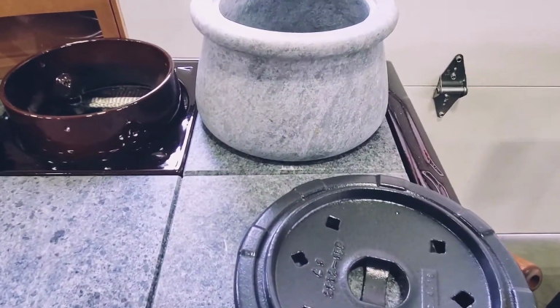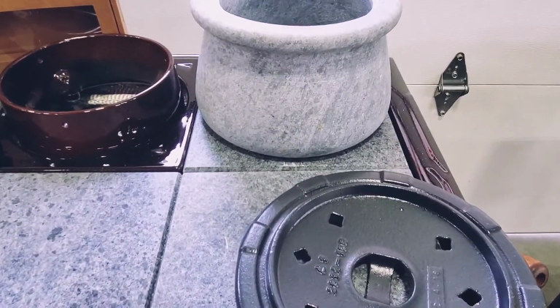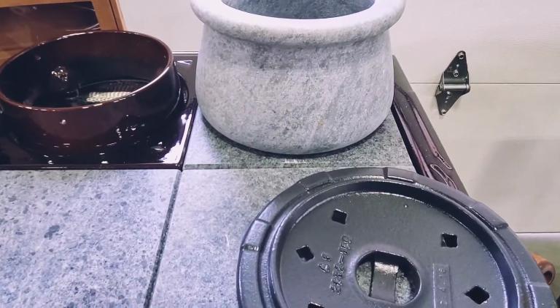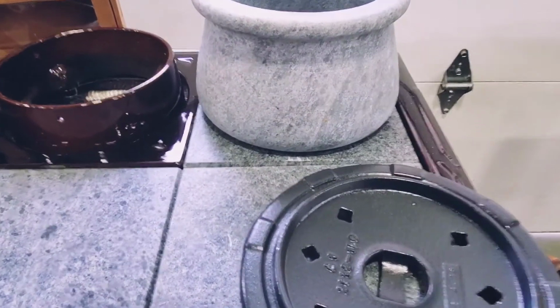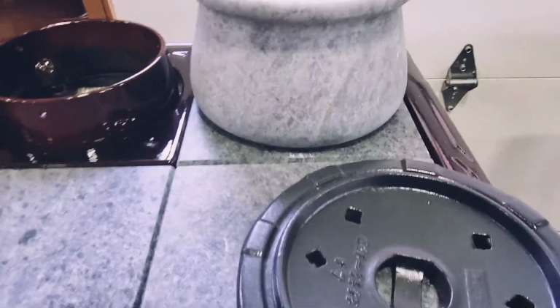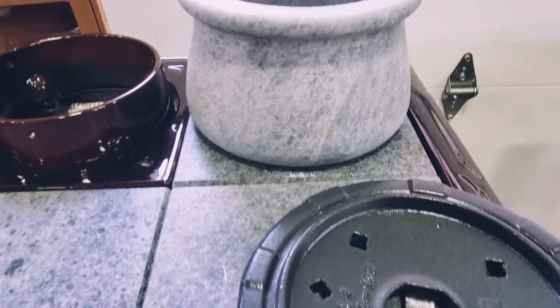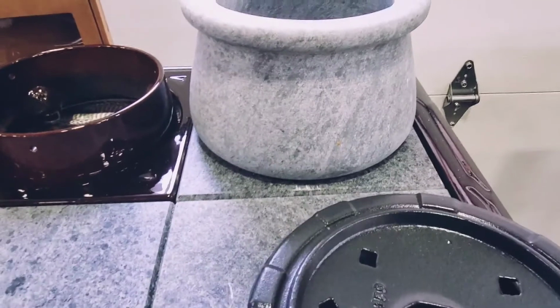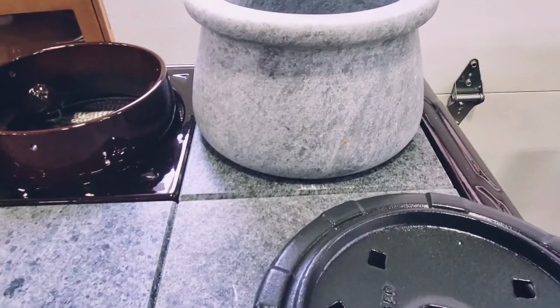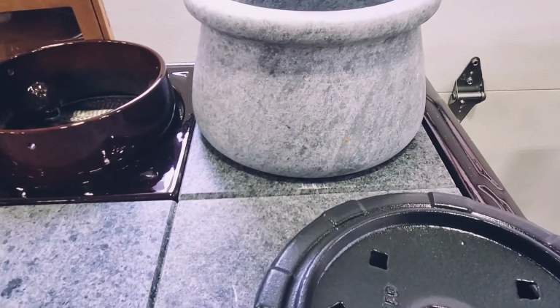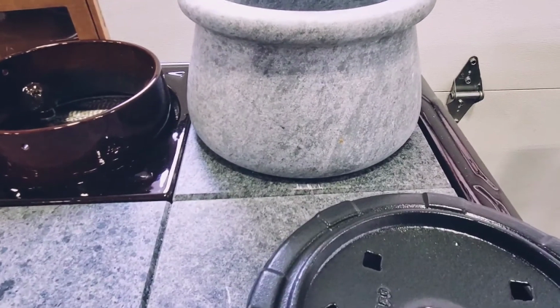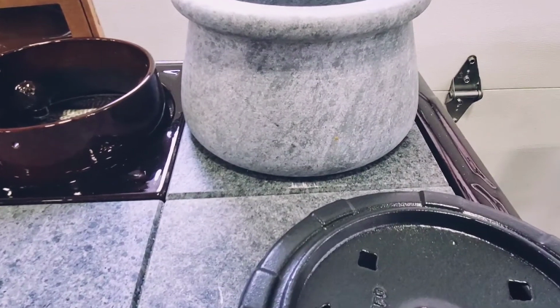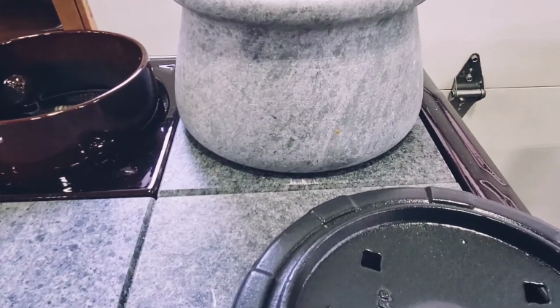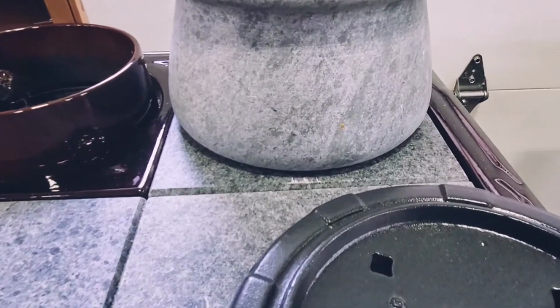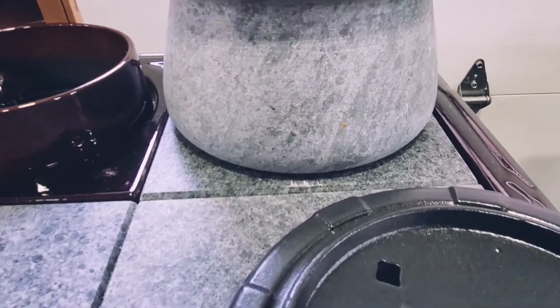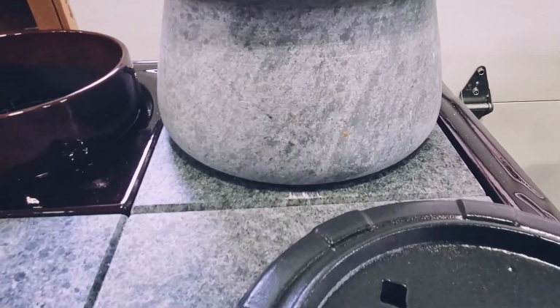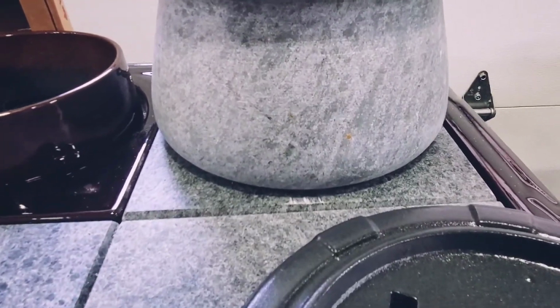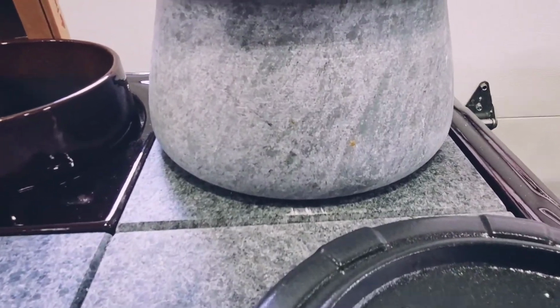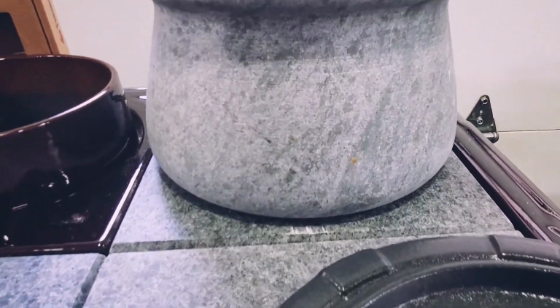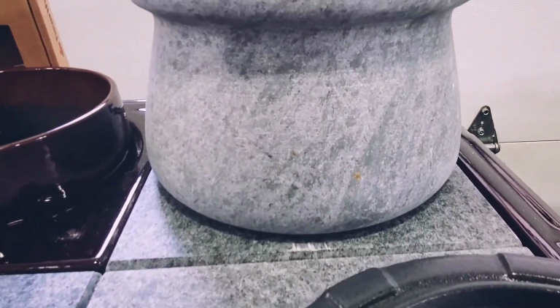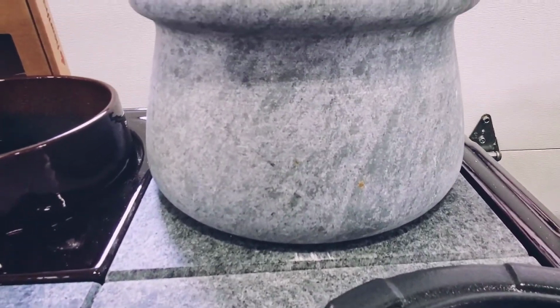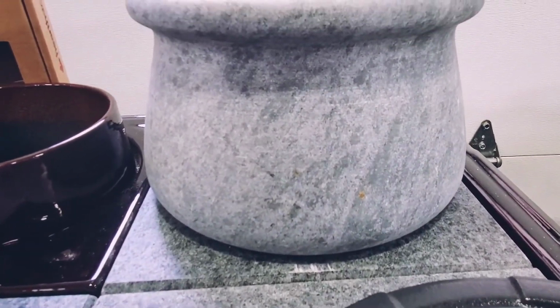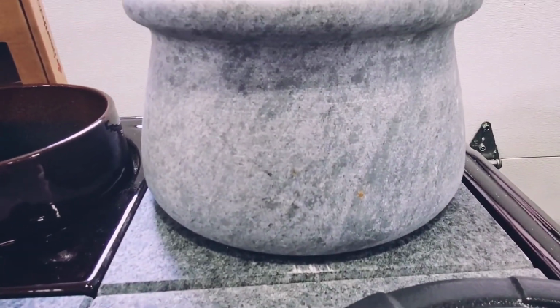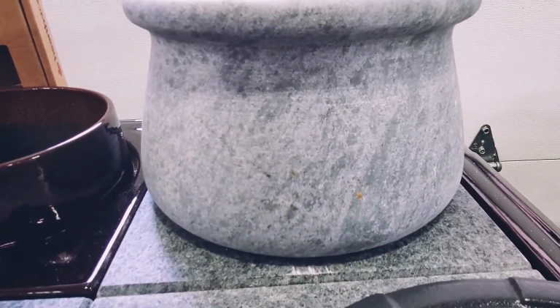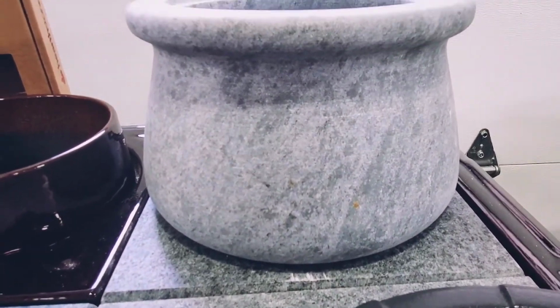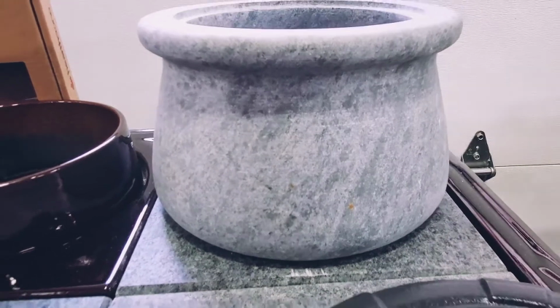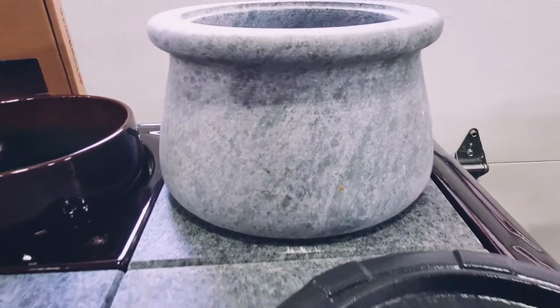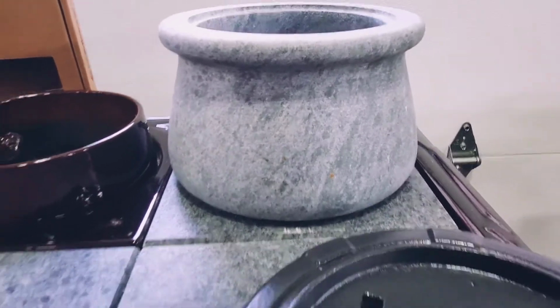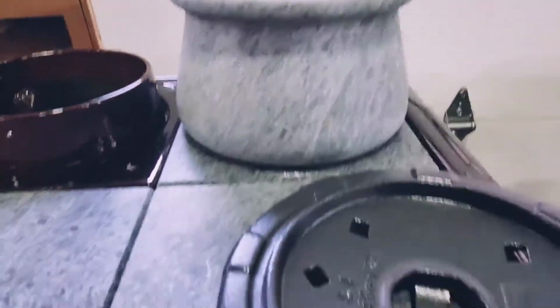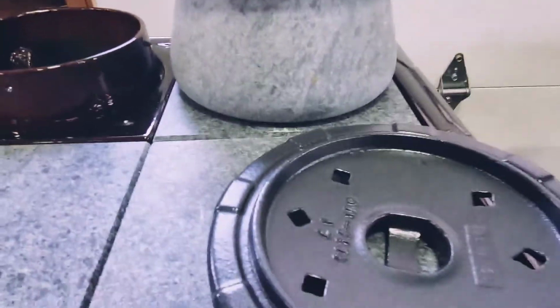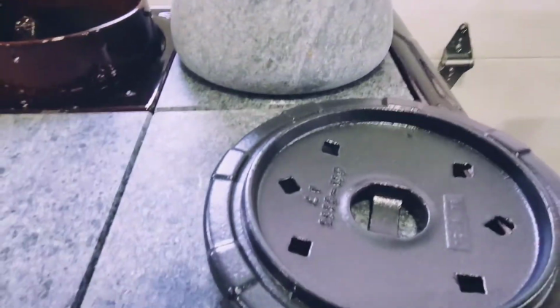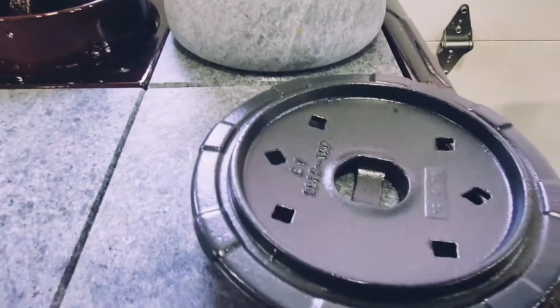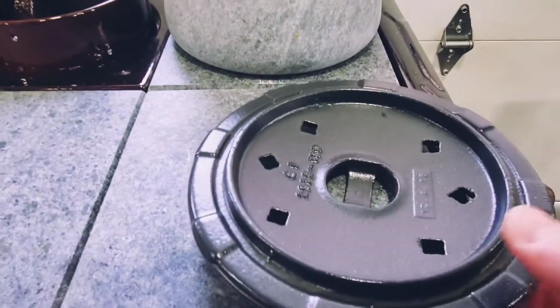This steamer pot weighs approximately 10 pounds and will hold up to 2 quarts of water. If placed on top of a cast iron stove, please make sure to use a trivet.